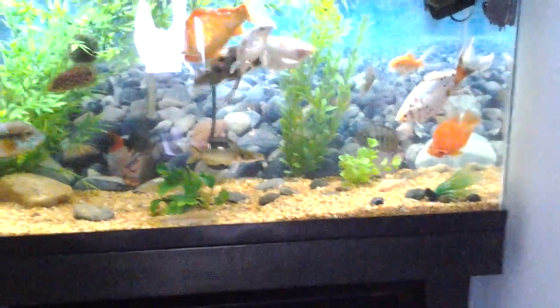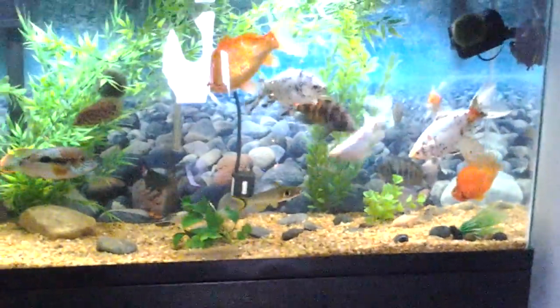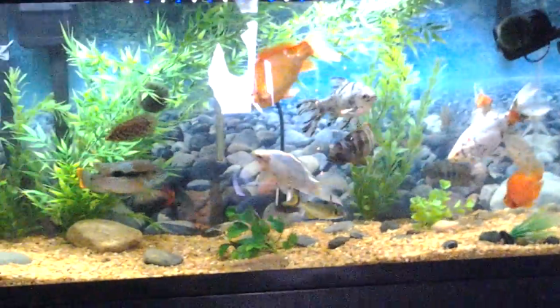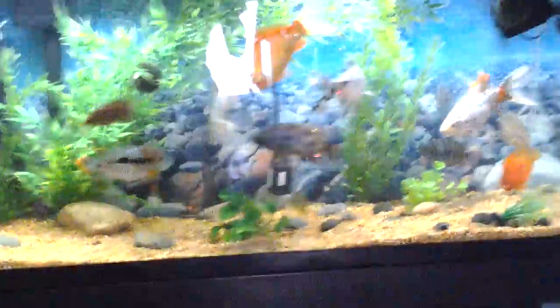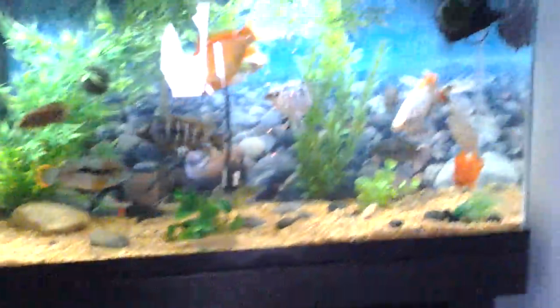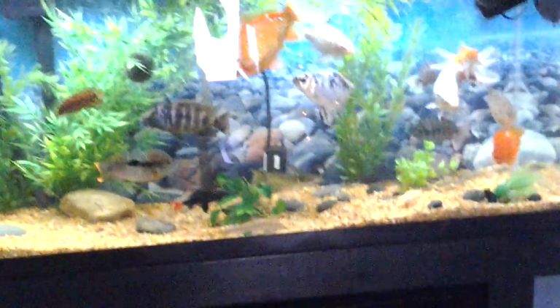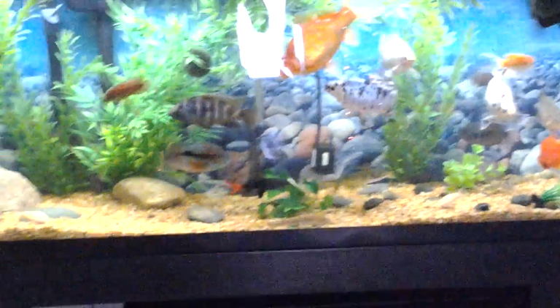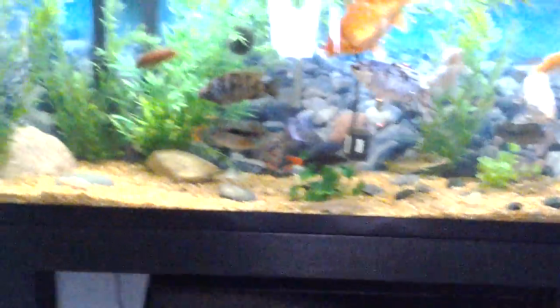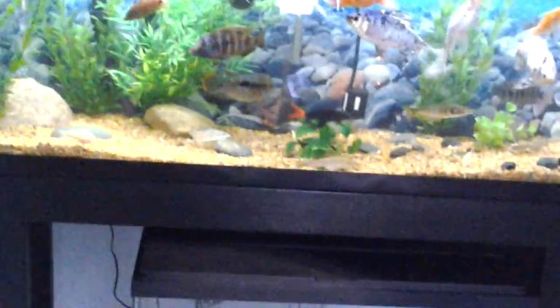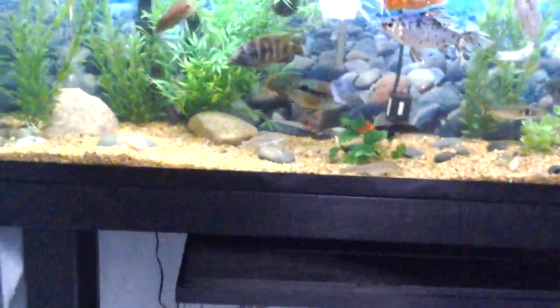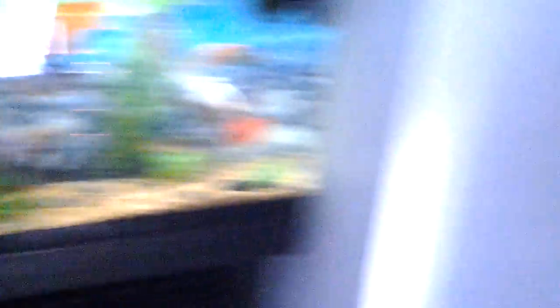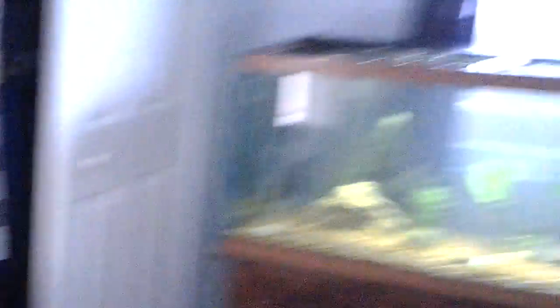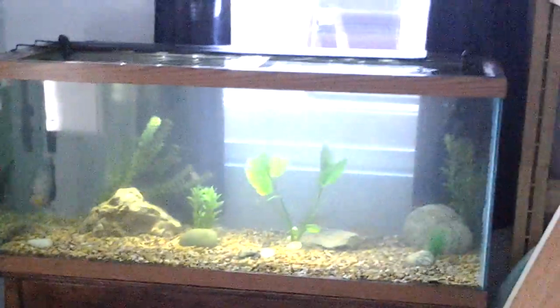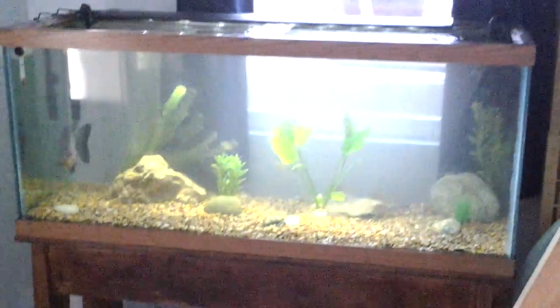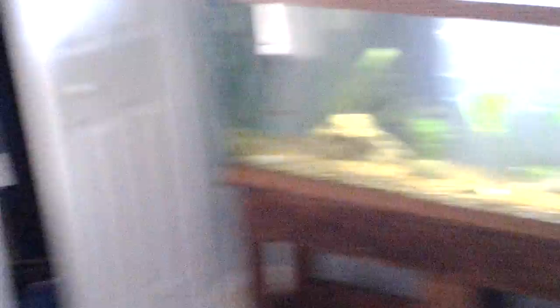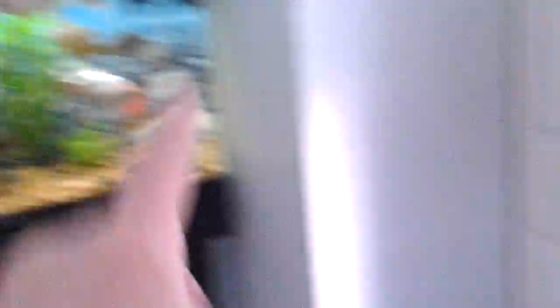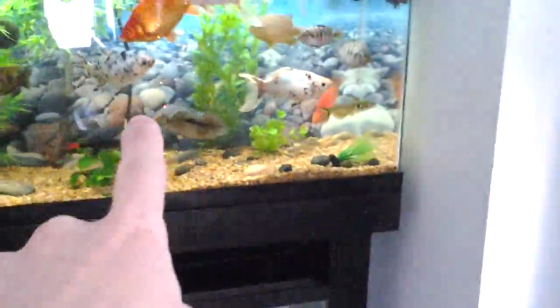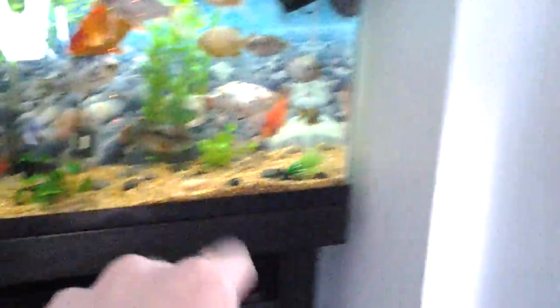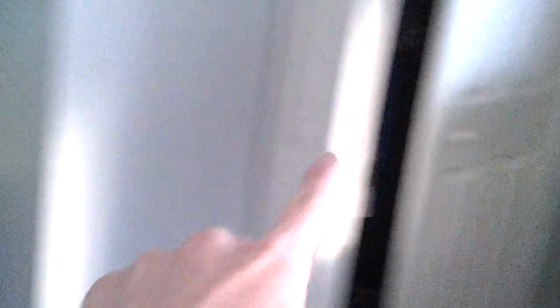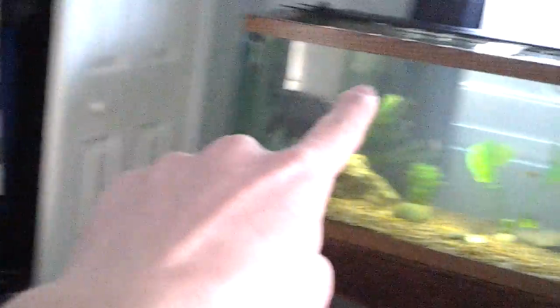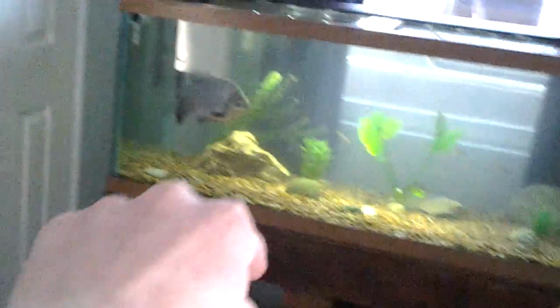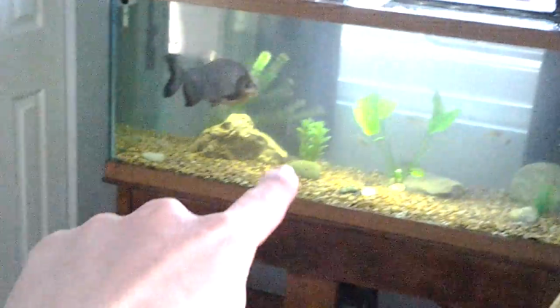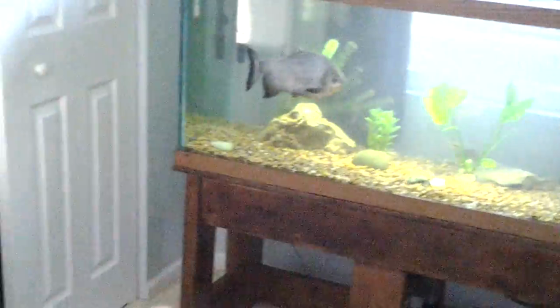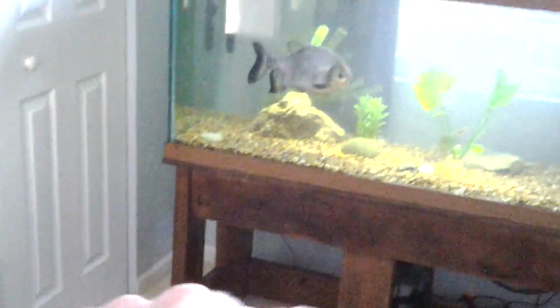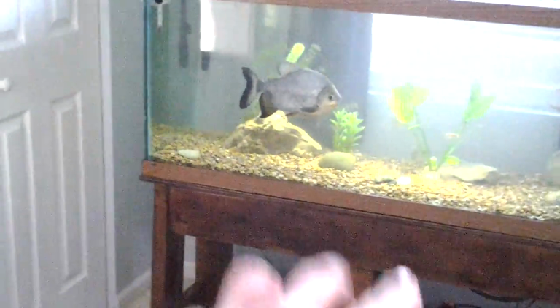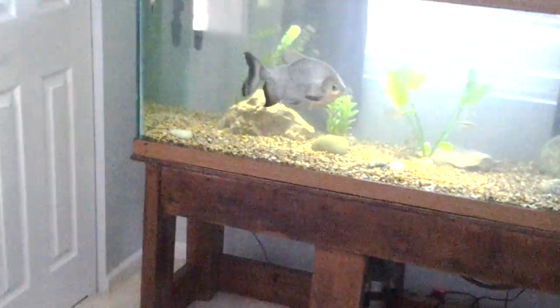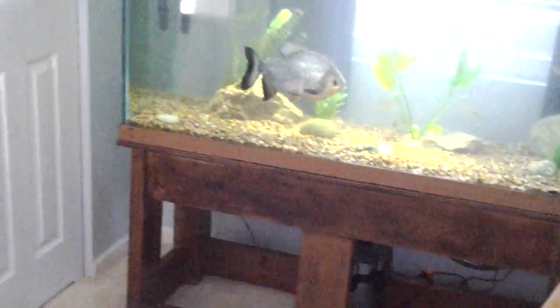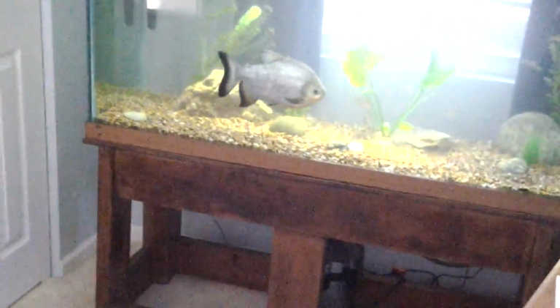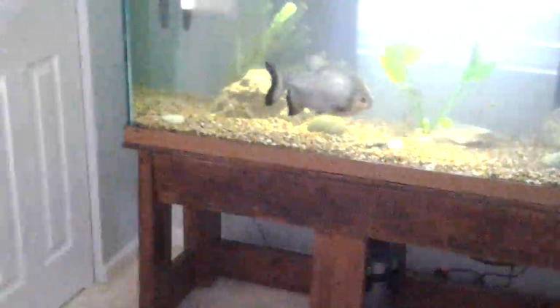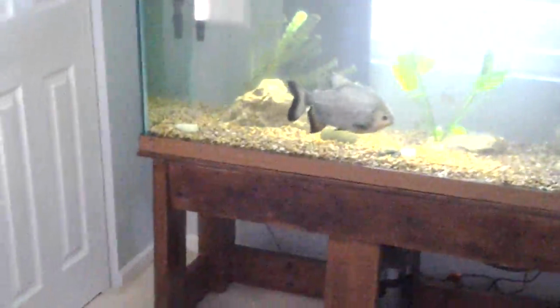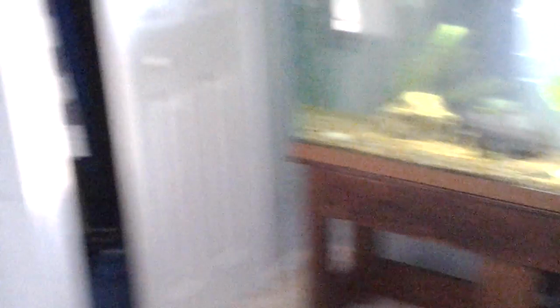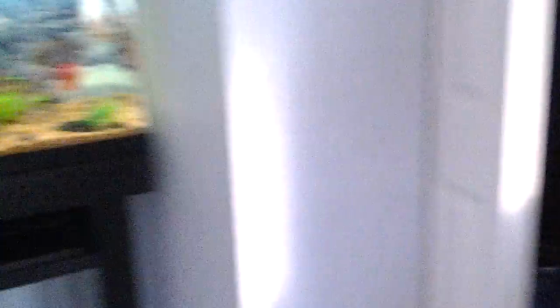This tank — I didn't do a gravel vacuum or anything. I just took three buckets of water out to fill up that tank, because I took three buckets of water out of that tank, so I put the new water in this tank and the old water from that tank into that tank, because that tank needs to still cycle — it's only been set up for about a week or a week and a half.